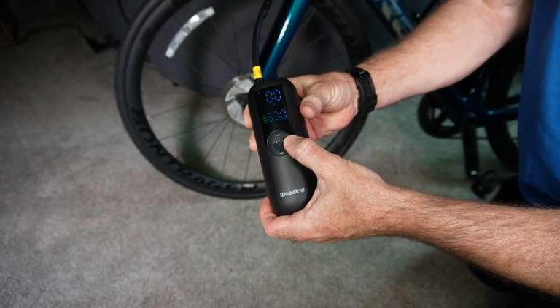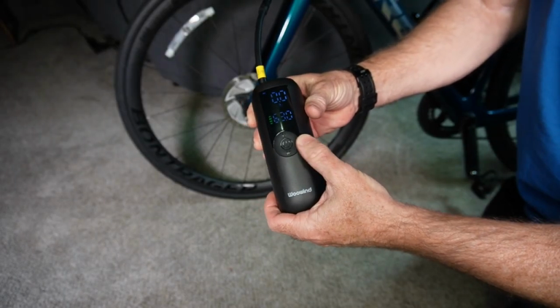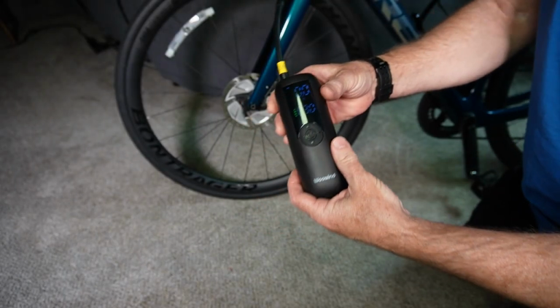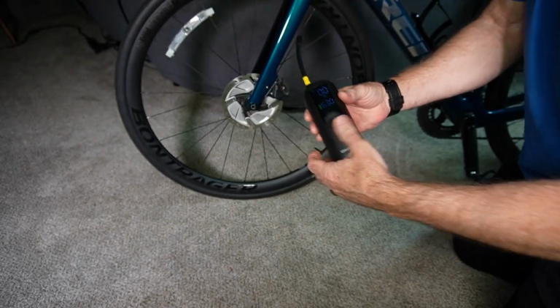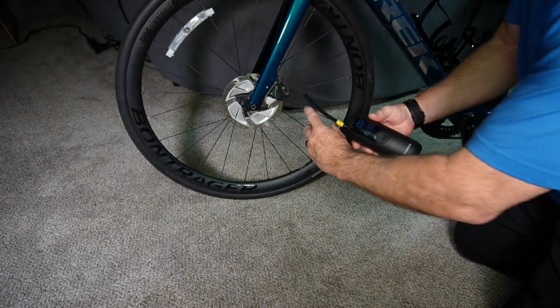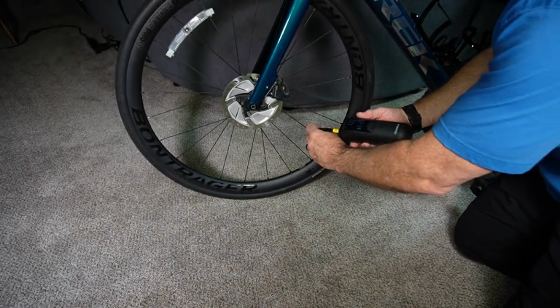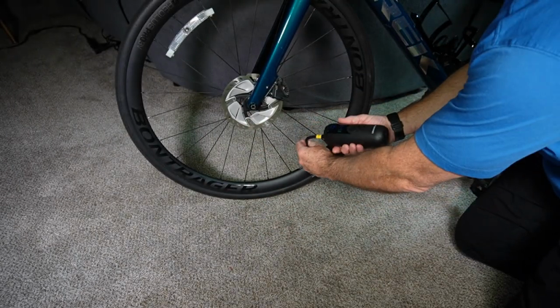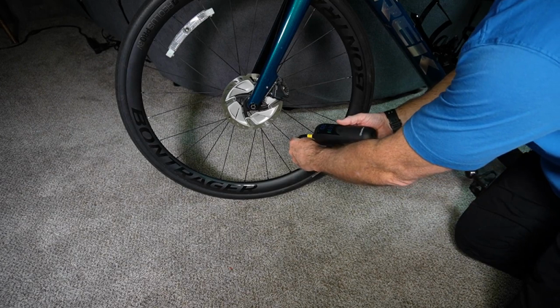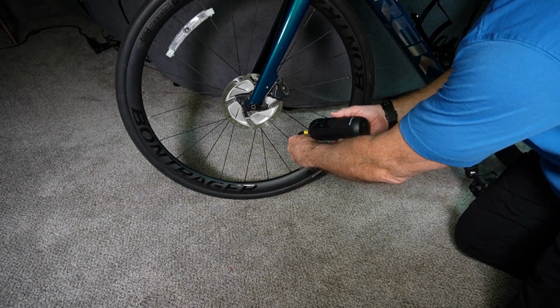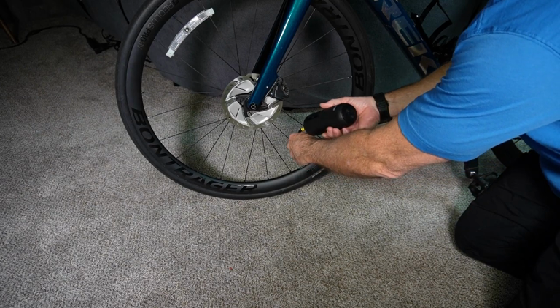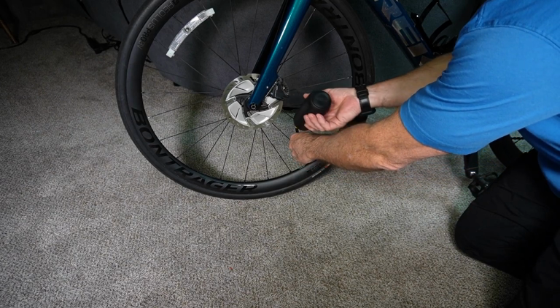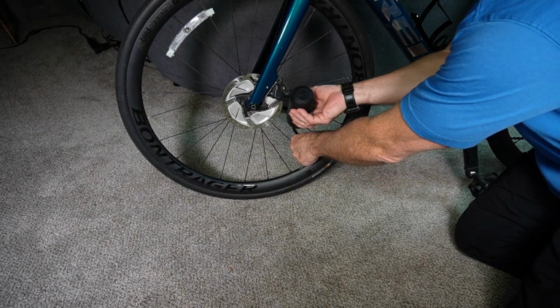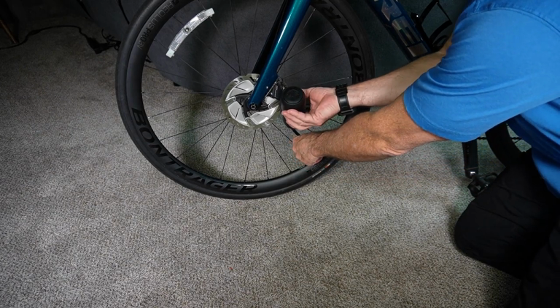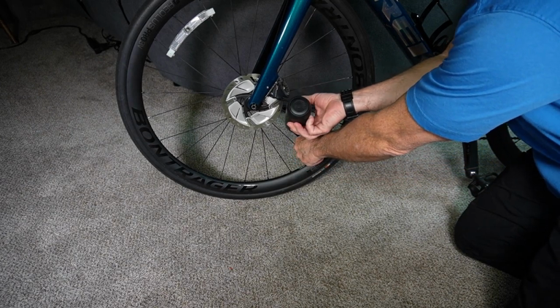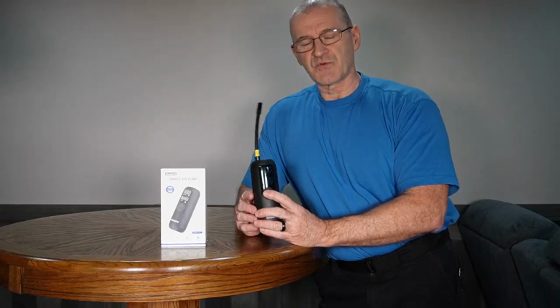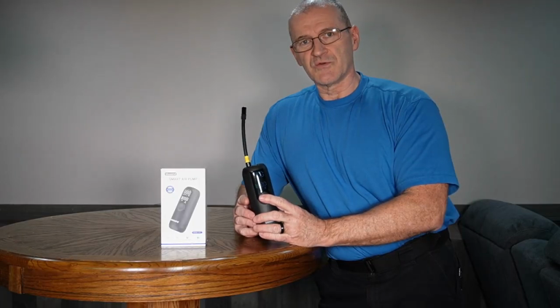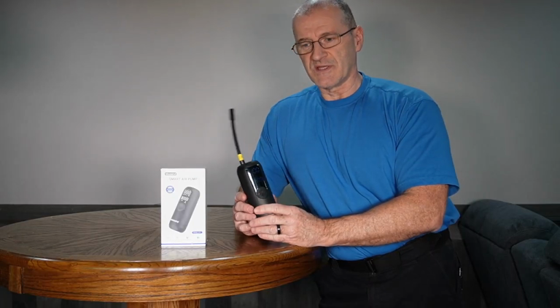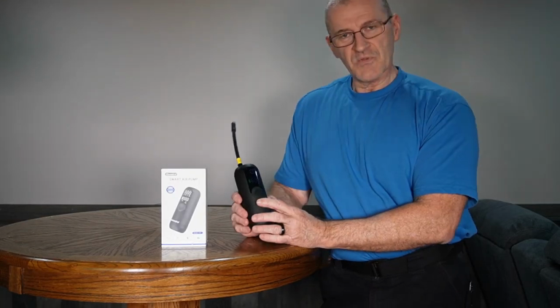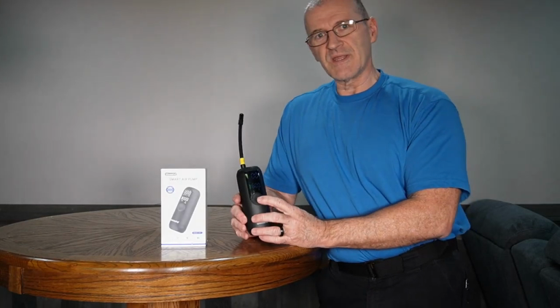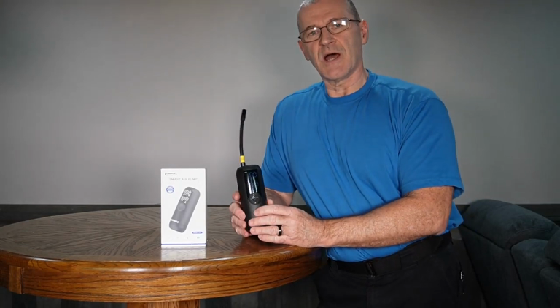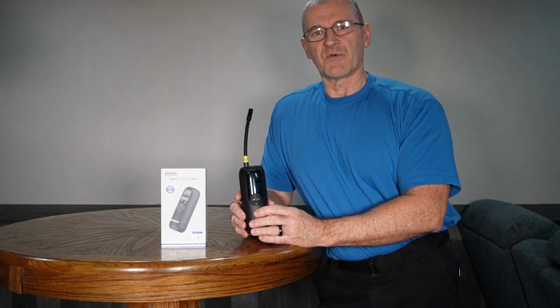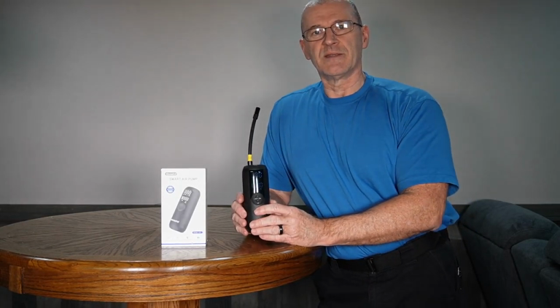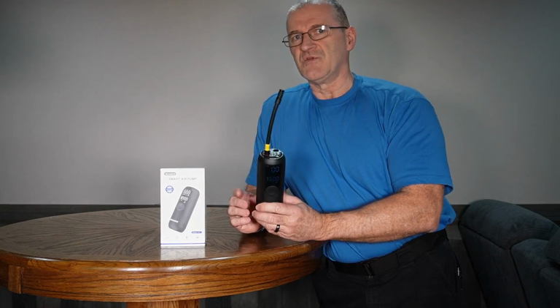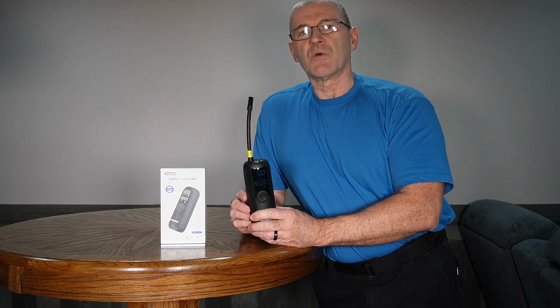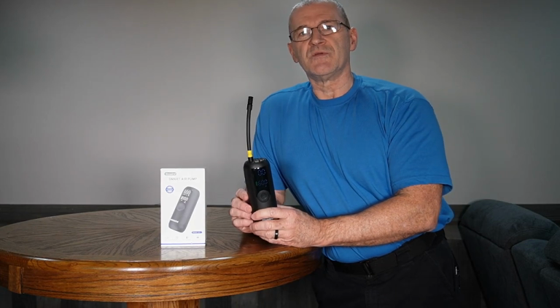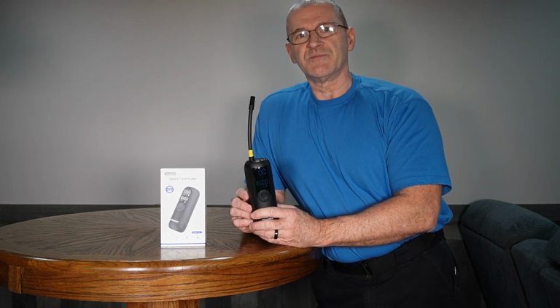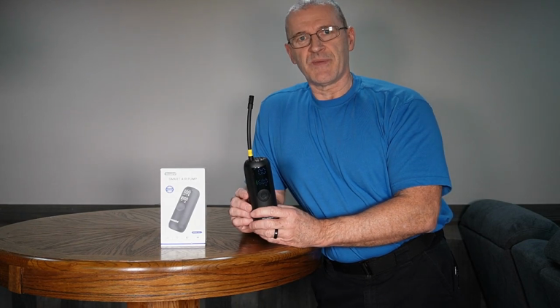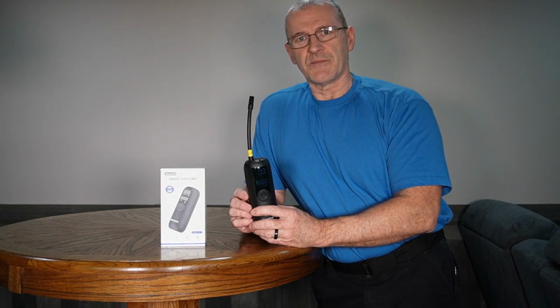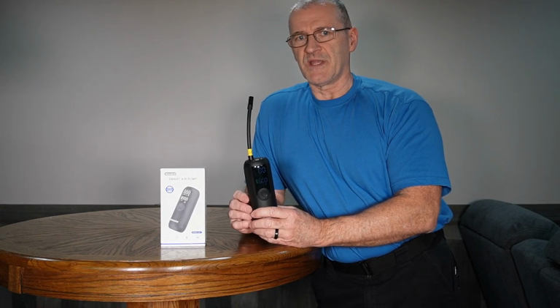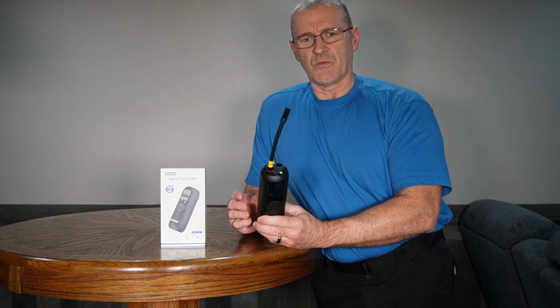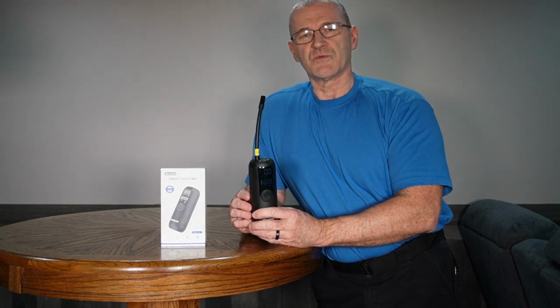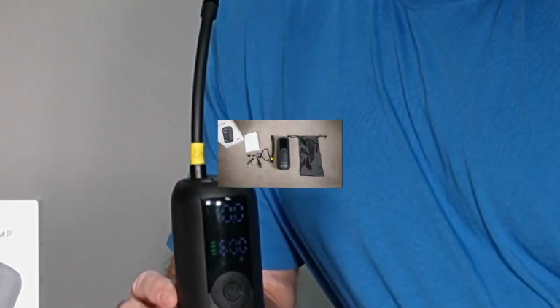You just set it for the pressure you want, connect it to the bike, turn it on, and it shuts off automatically. Pretty cool device, very easy to operate. I've used it quite a few times over the past couple of weeks and it works really well.